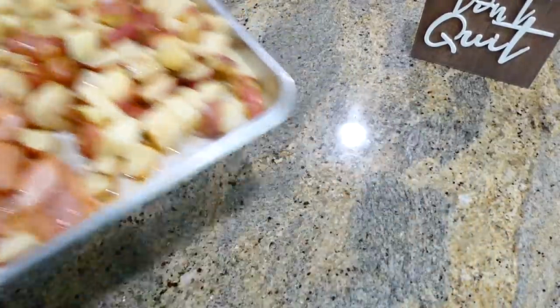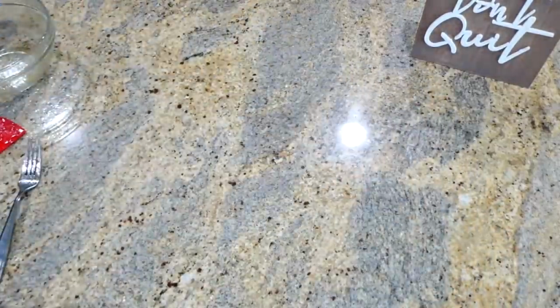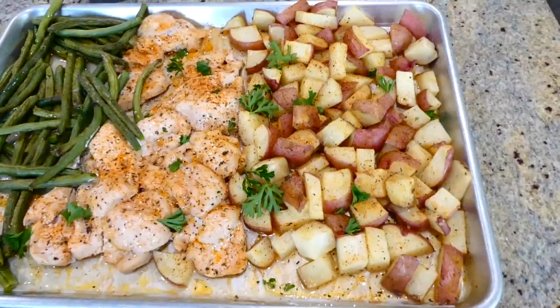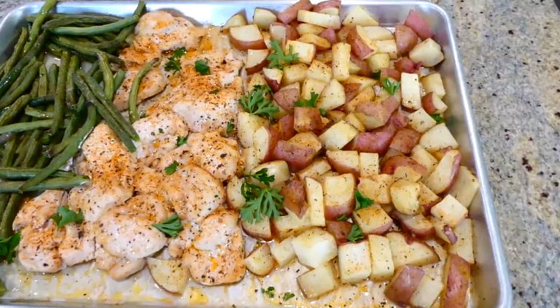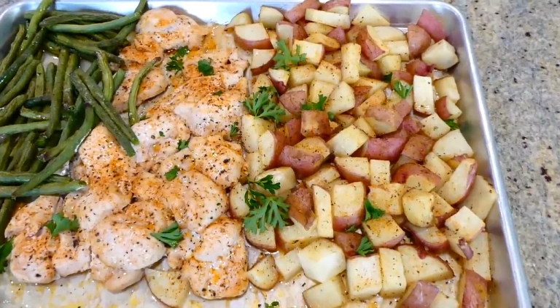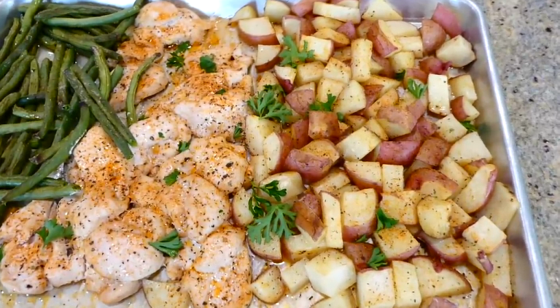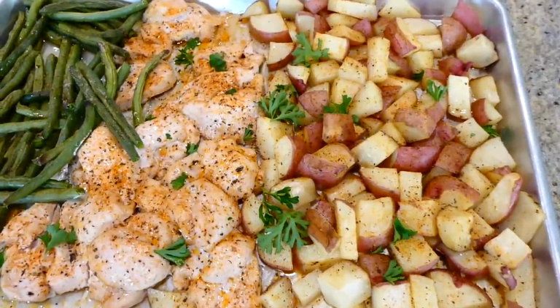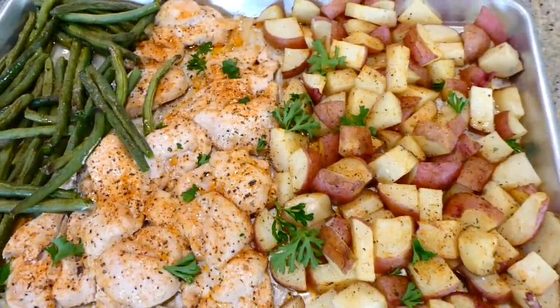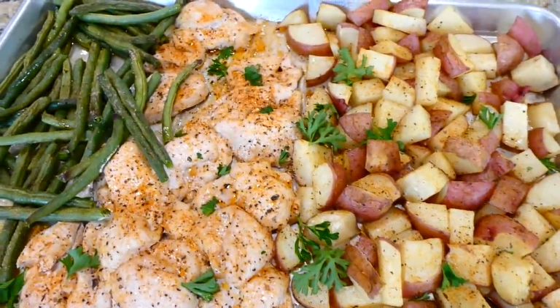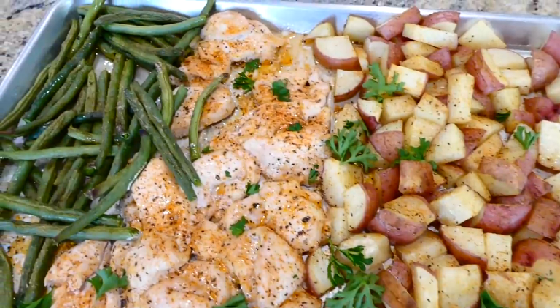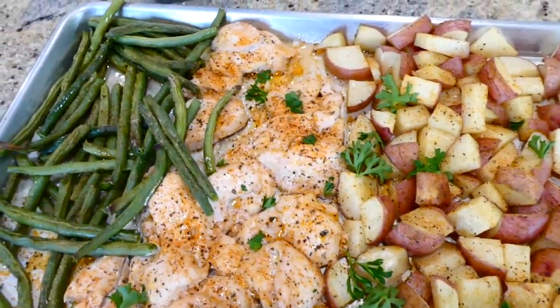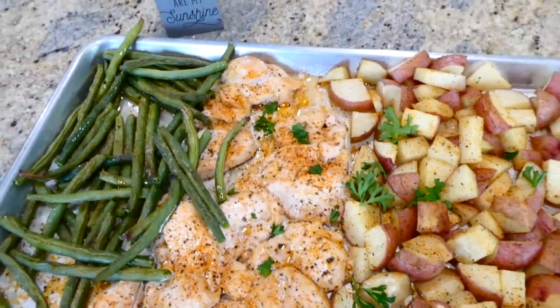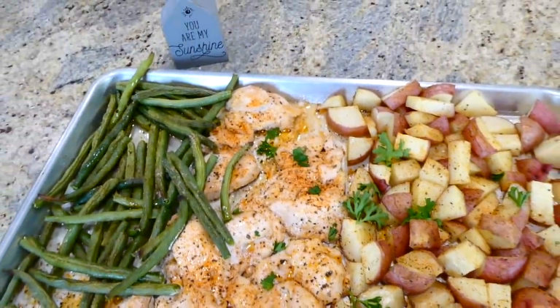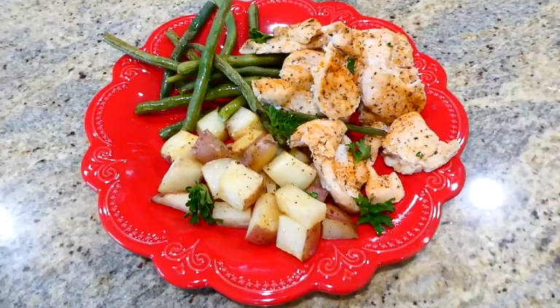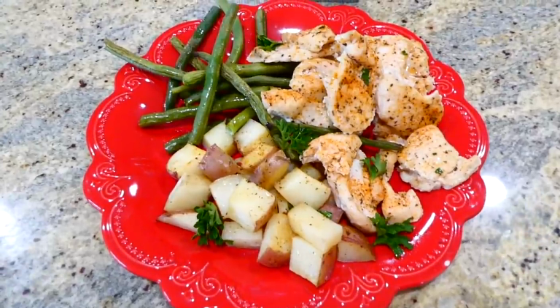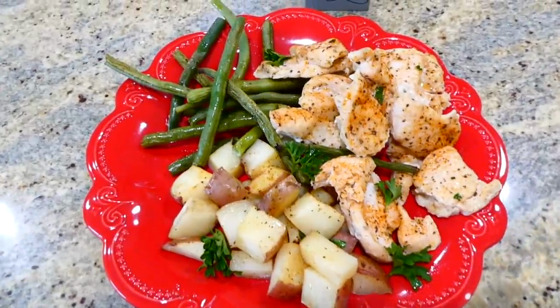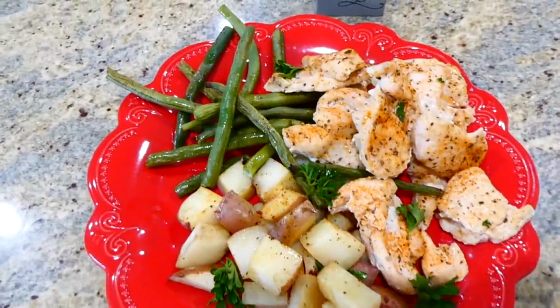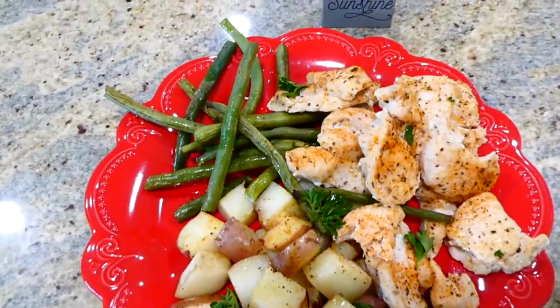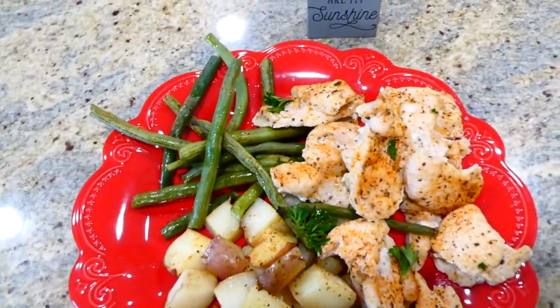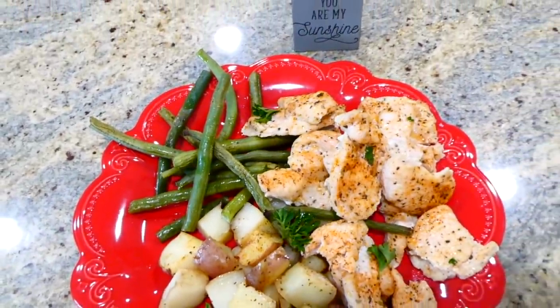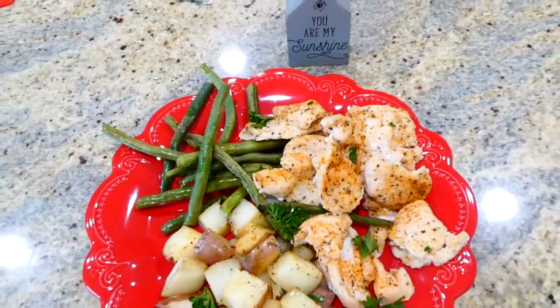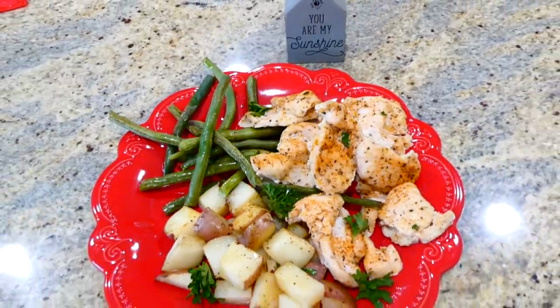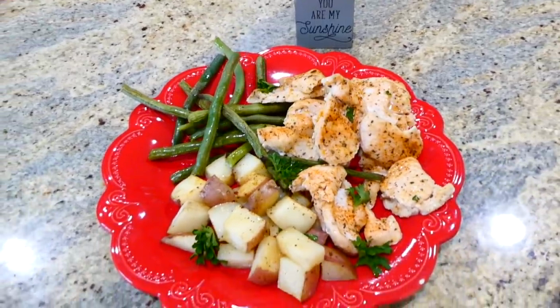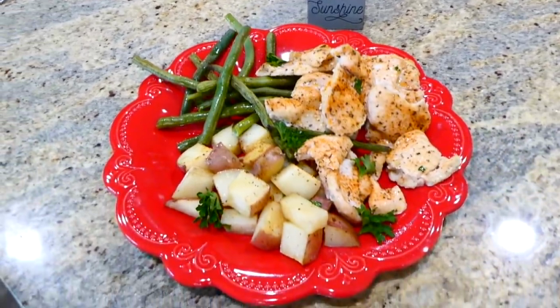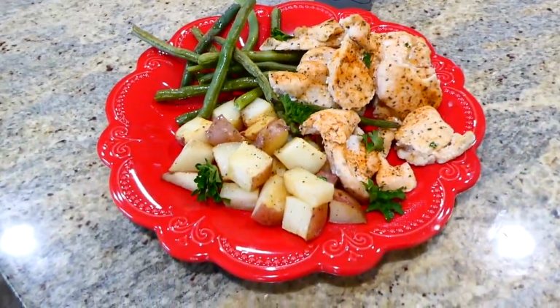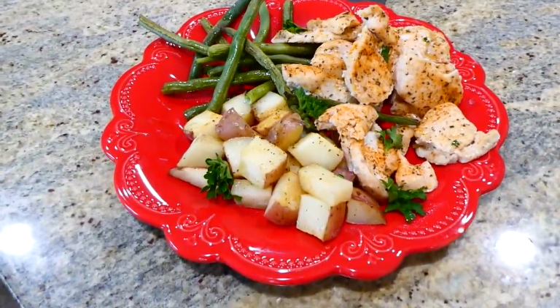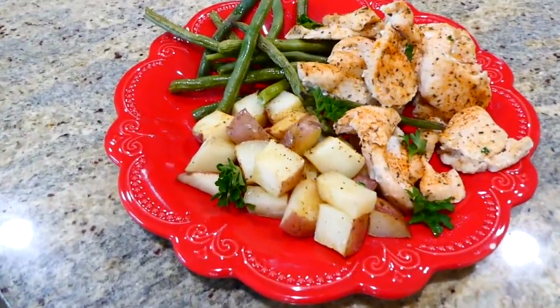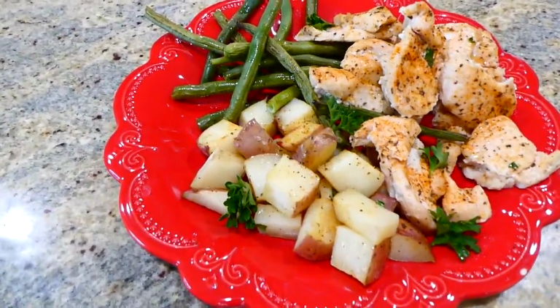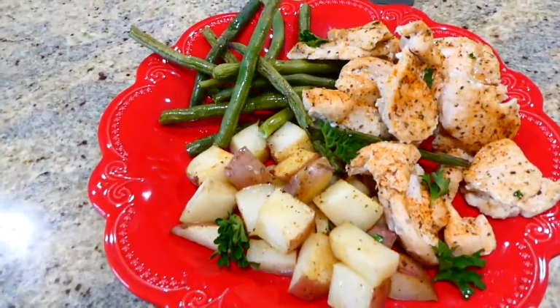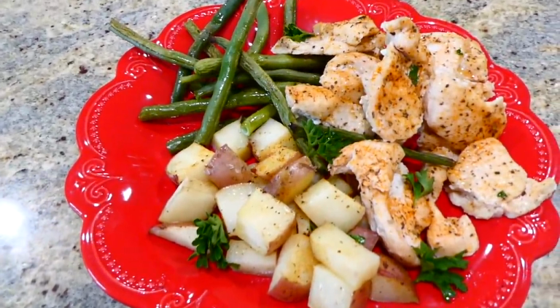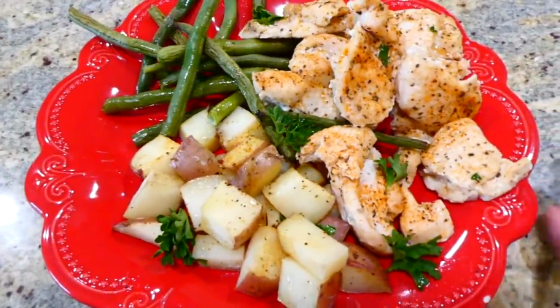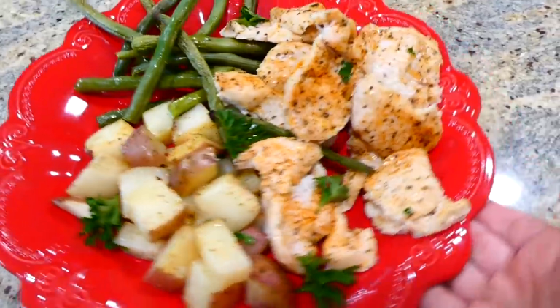I really enjoy this cajun chicken, but if you wanted to use other seasonings — like smoked chicken seasoning or seriously any other type of seasoning instead of cajun — you certainly can and it will still be just as delicious.